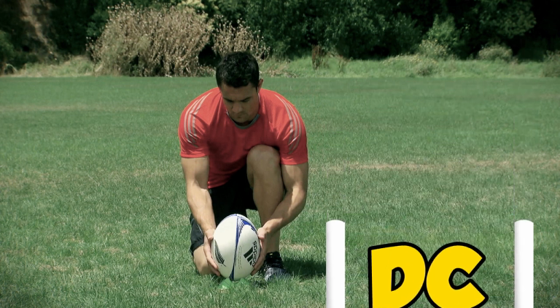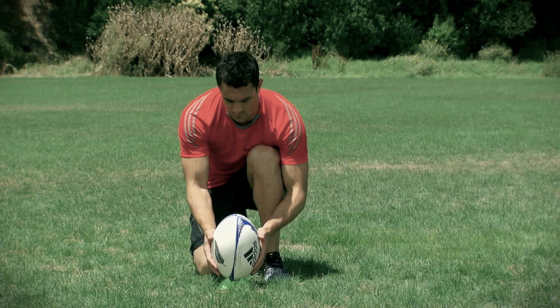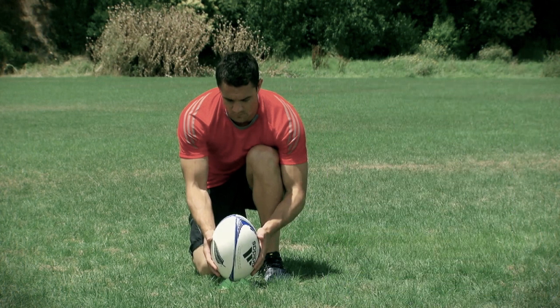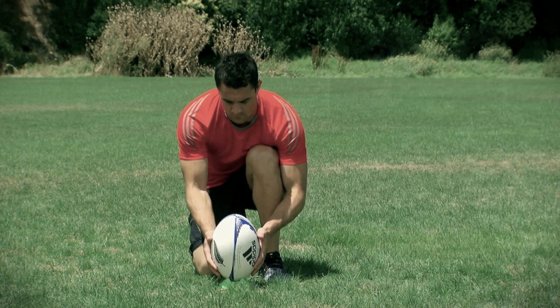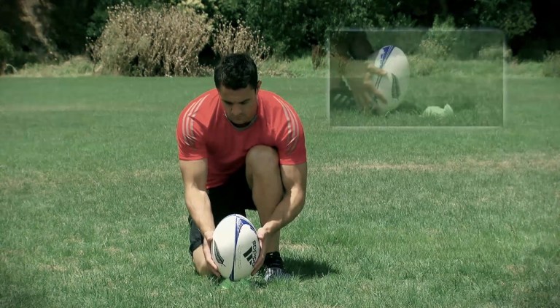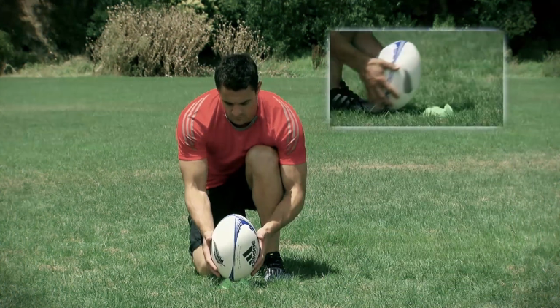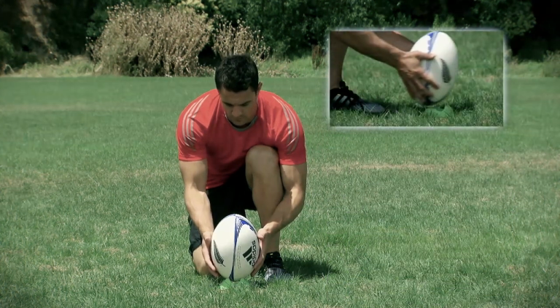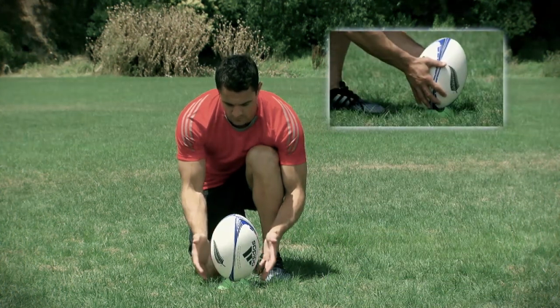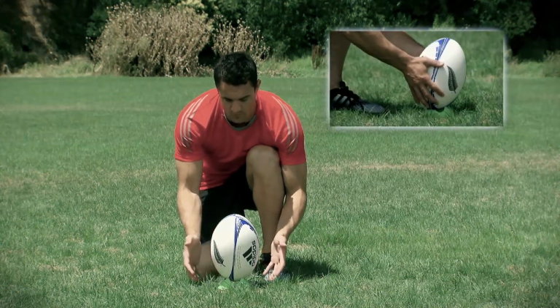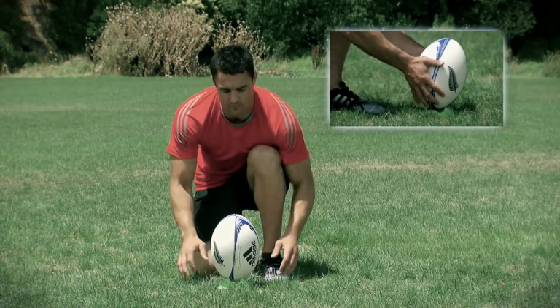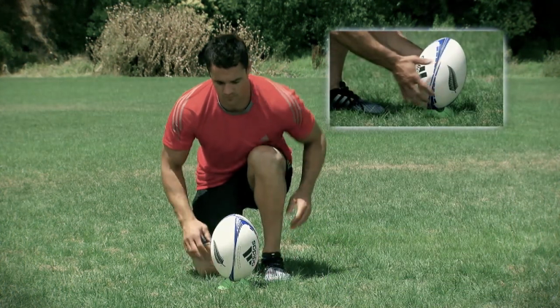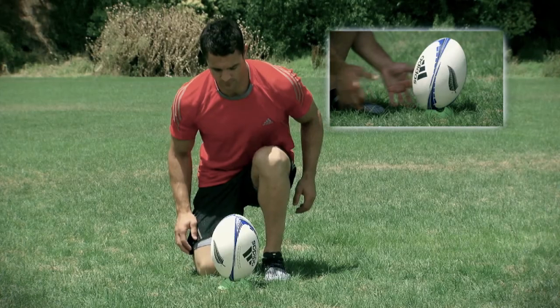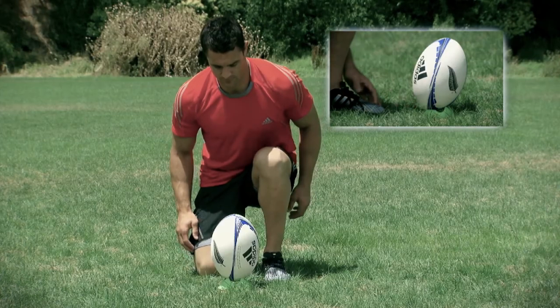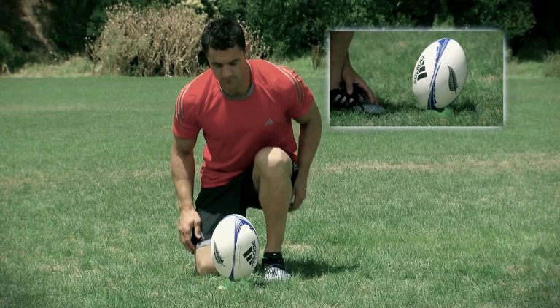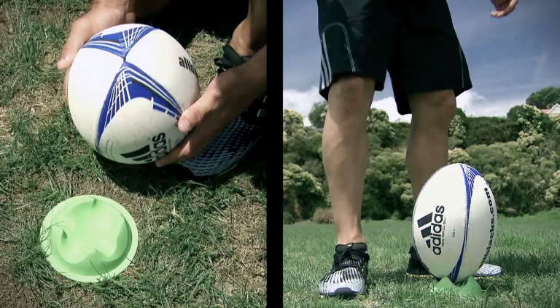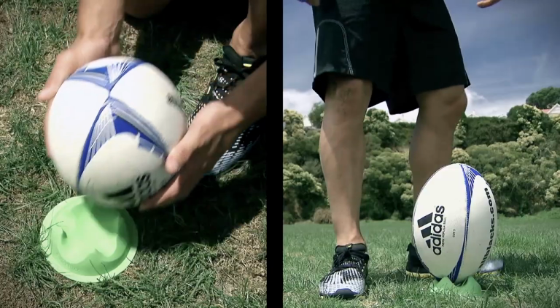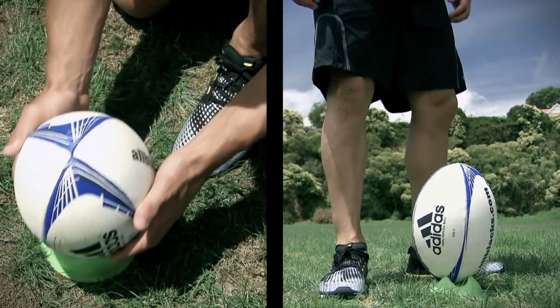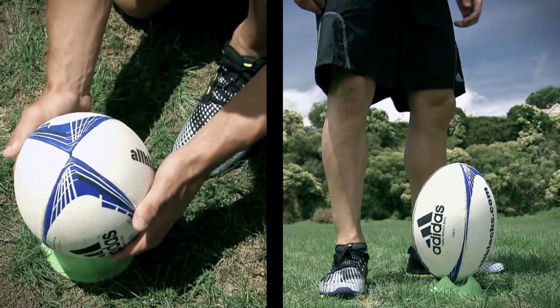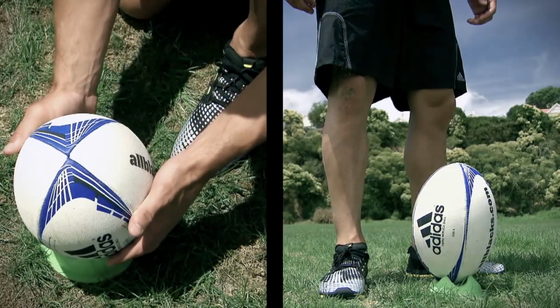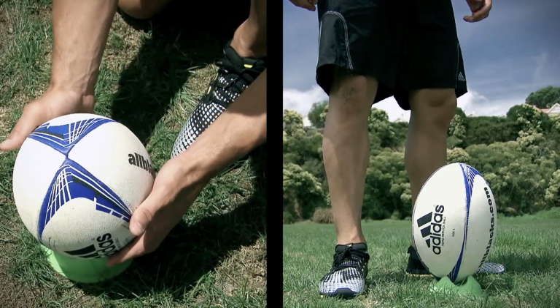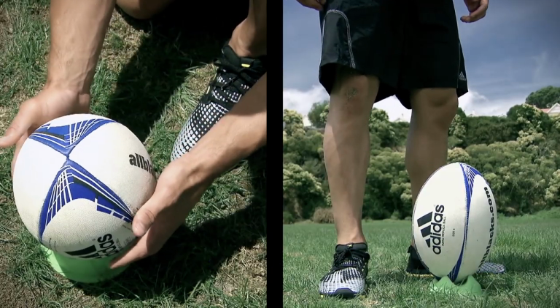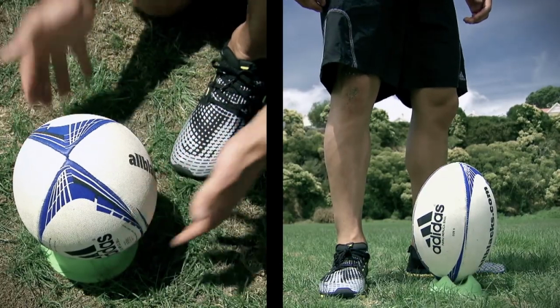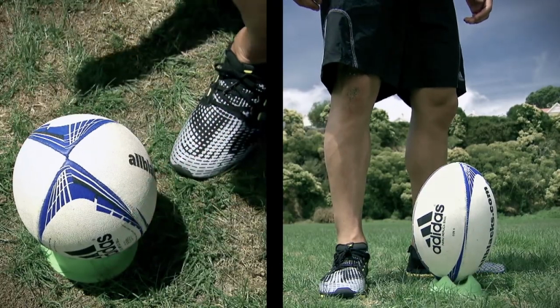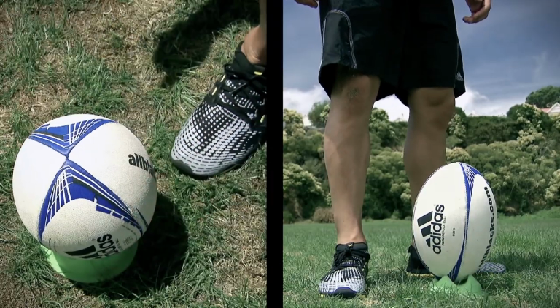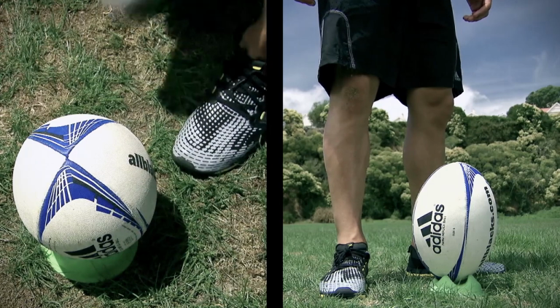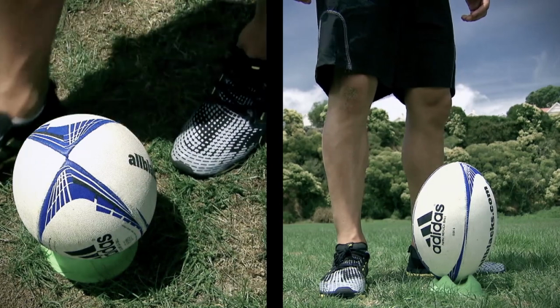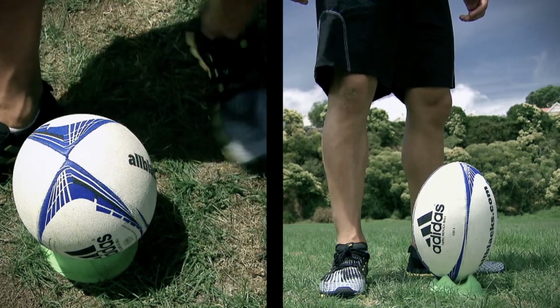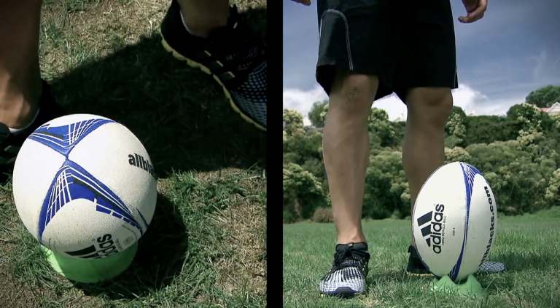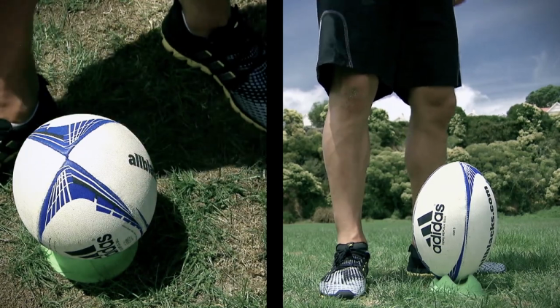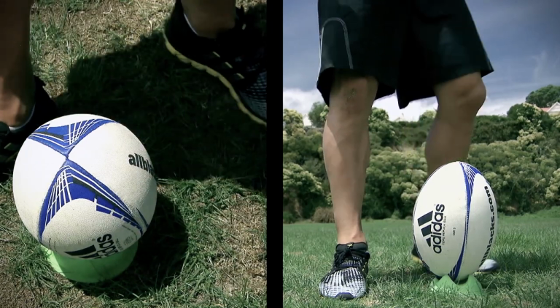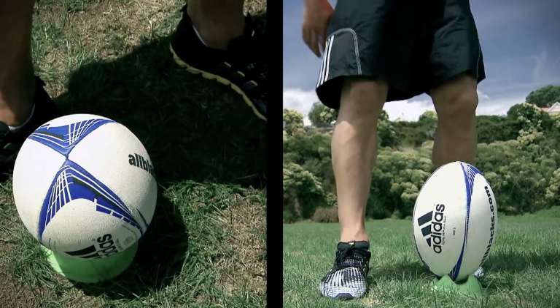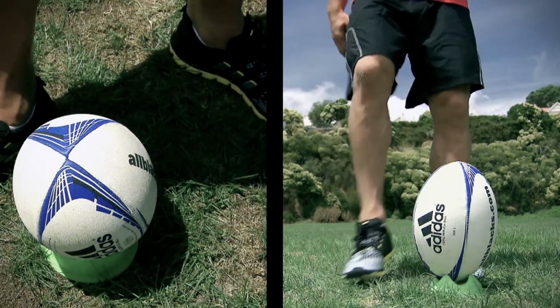Lean the ball slightly forward to expose the sweet spot. This is about a quarter of the way up the back seam. Before moving back, stand over the ball in the kicking position. You're able to judge the footing and cue up the actions that follow.